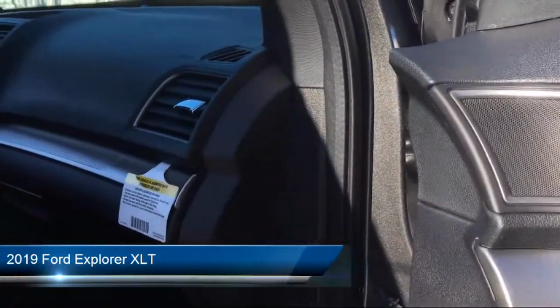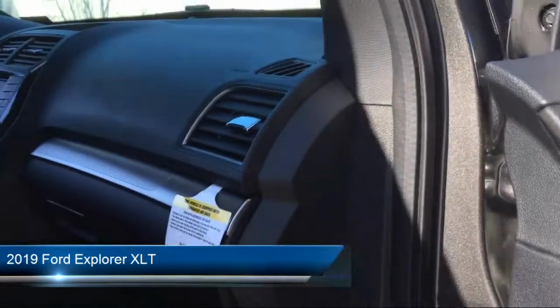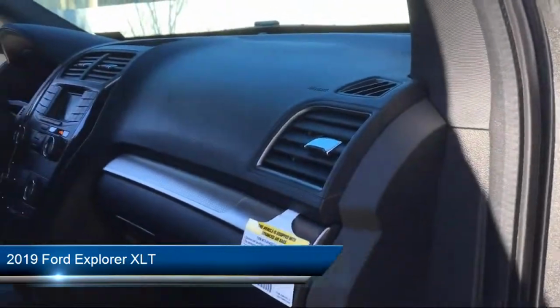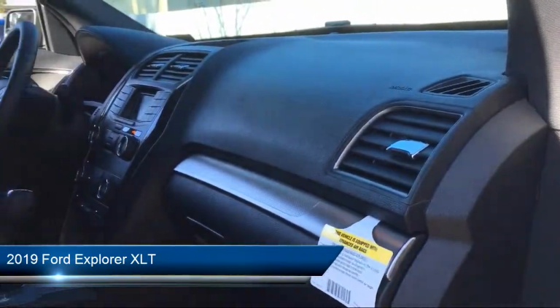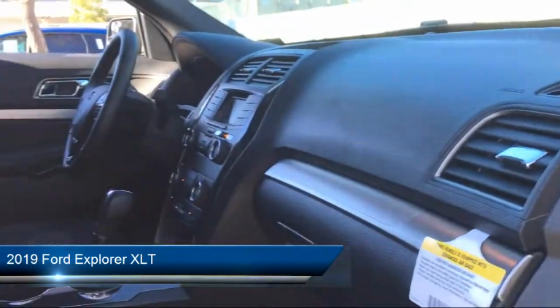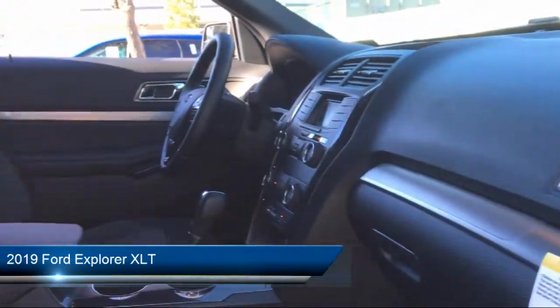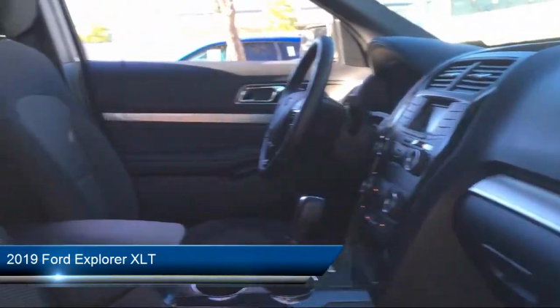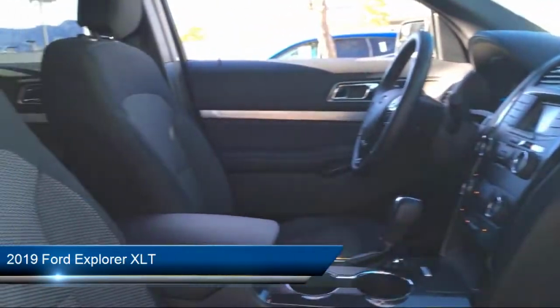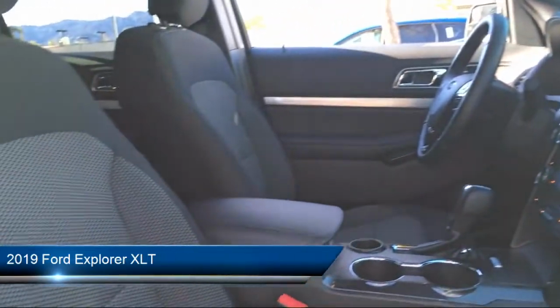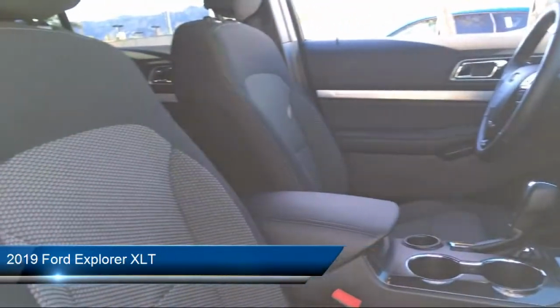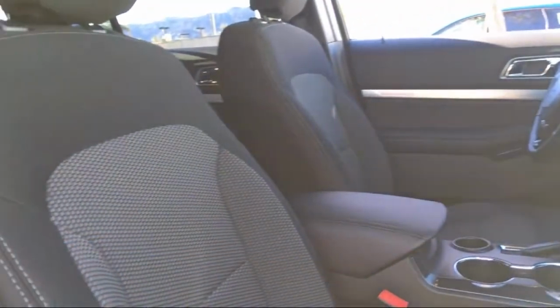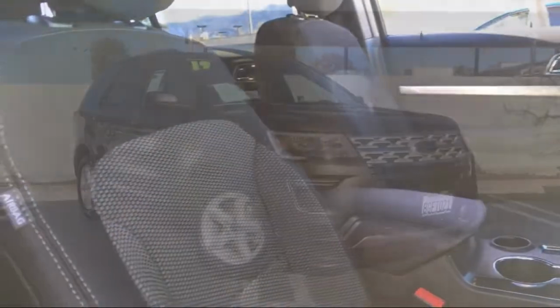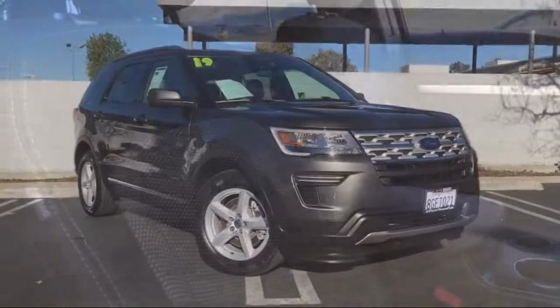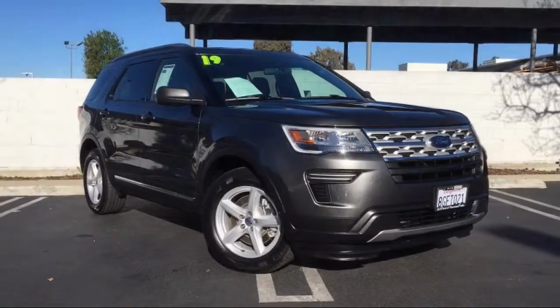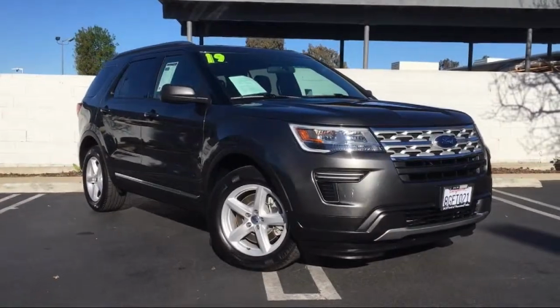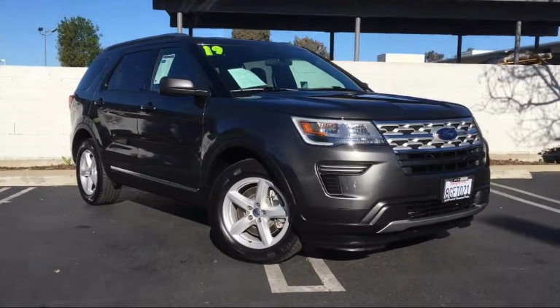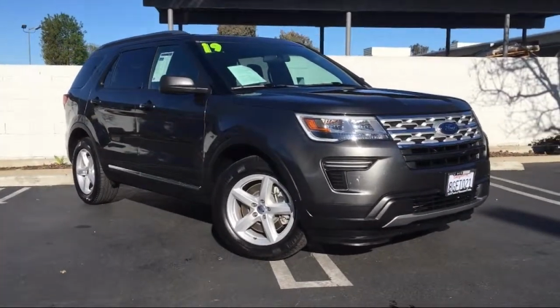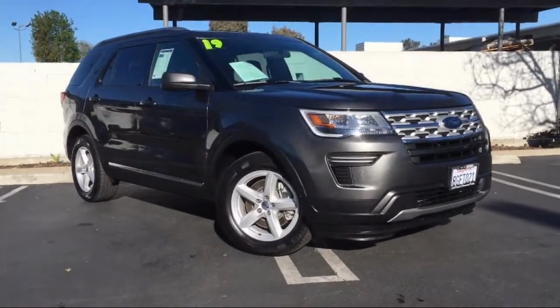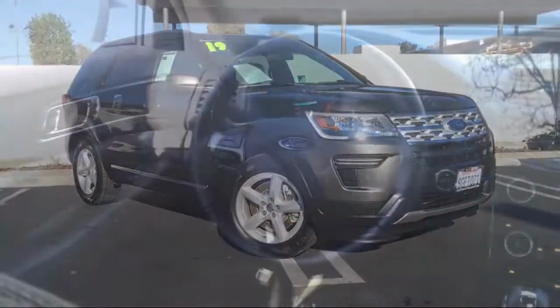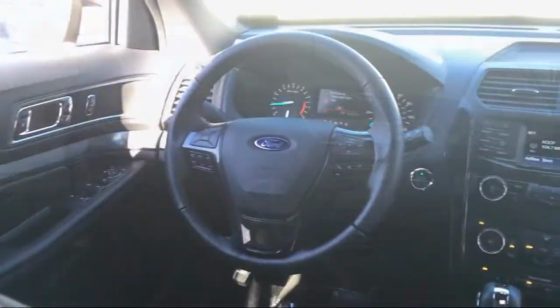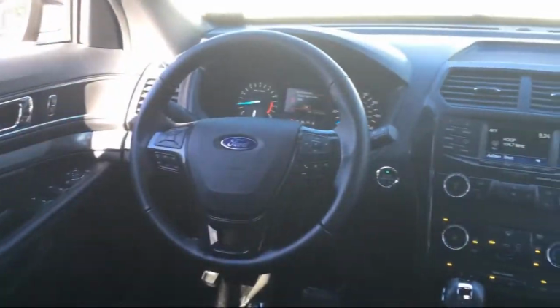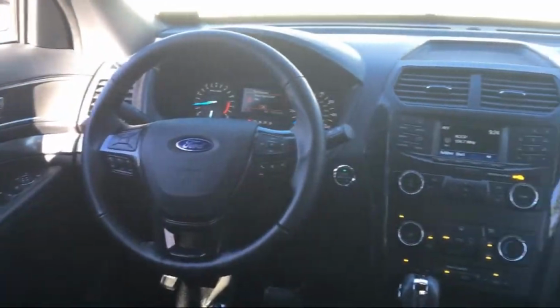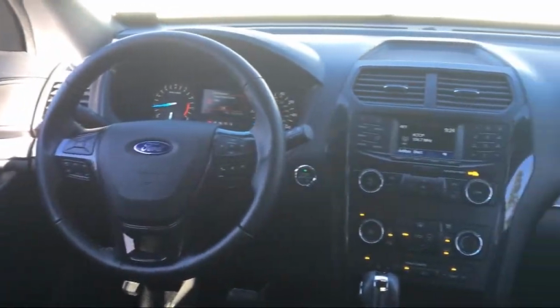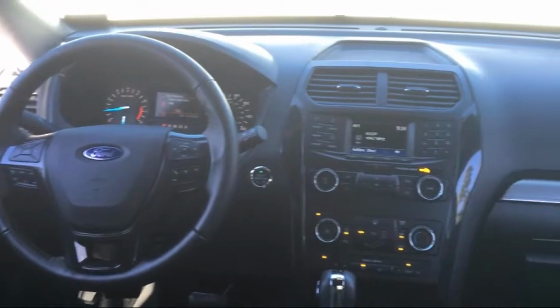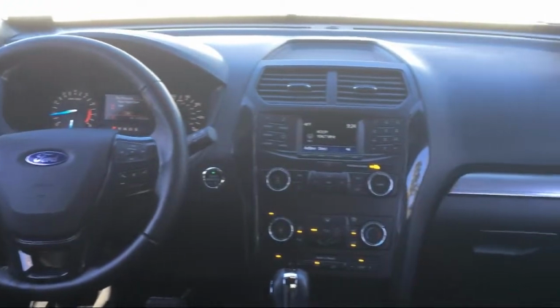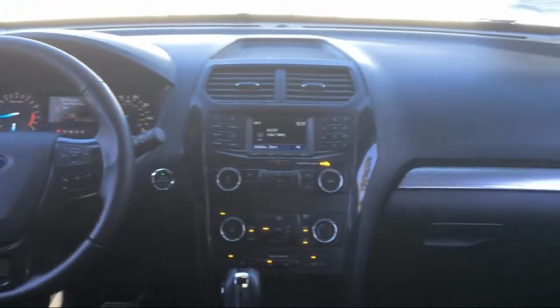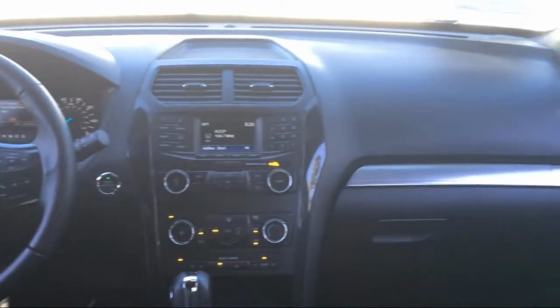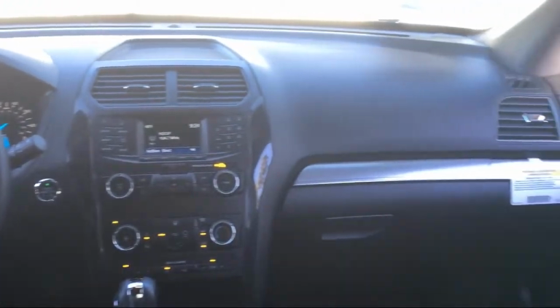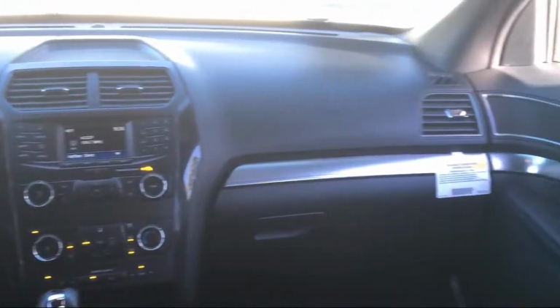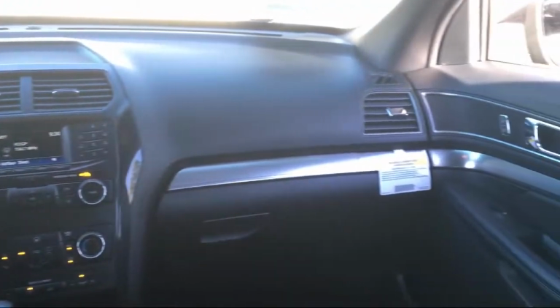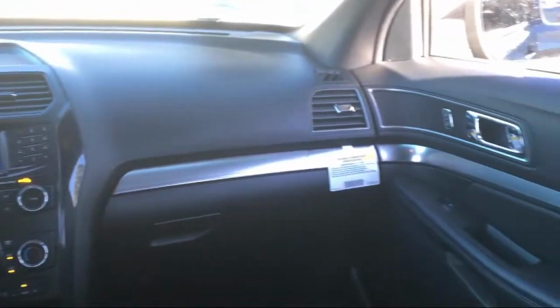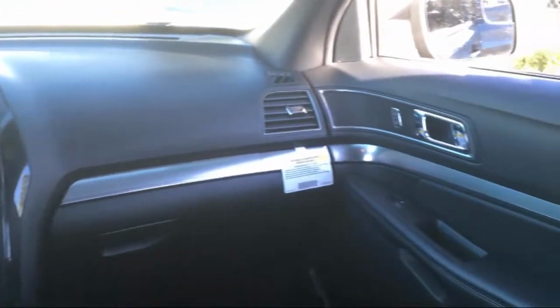It comes equipped with a rear view camera, electronic stability control, Sirius XM satellite radio, leather wrapped steering wheel, steering wheel controls, roof rack, third row seating, and rear spoiler.